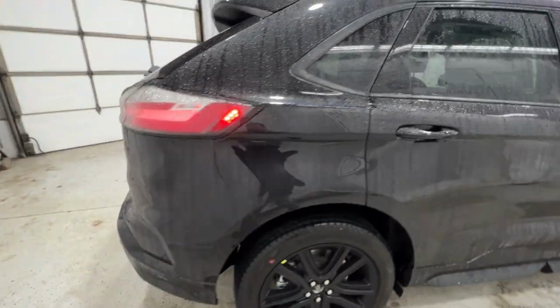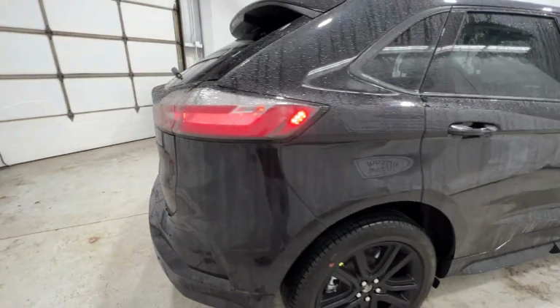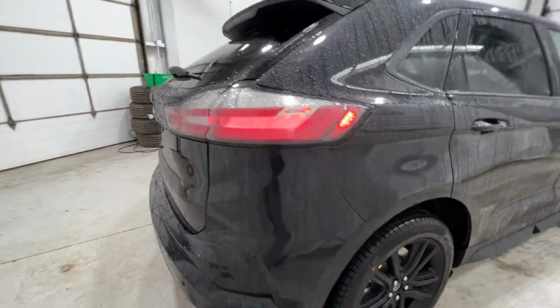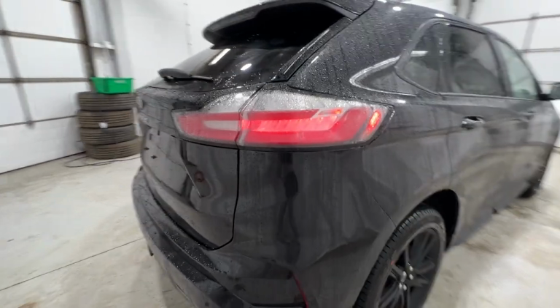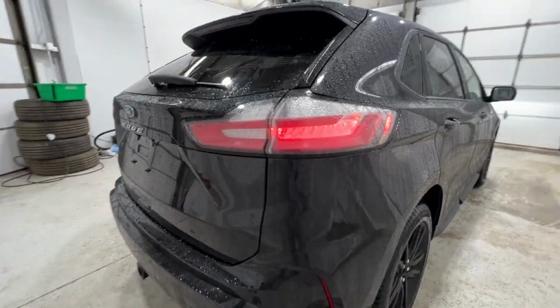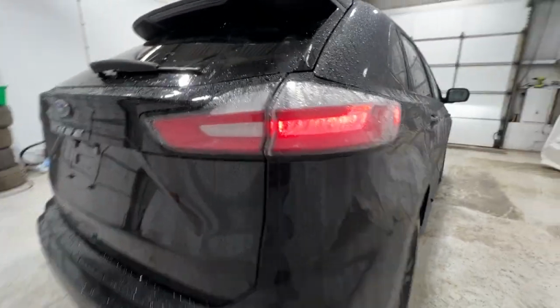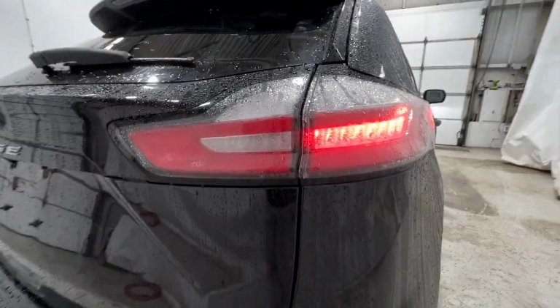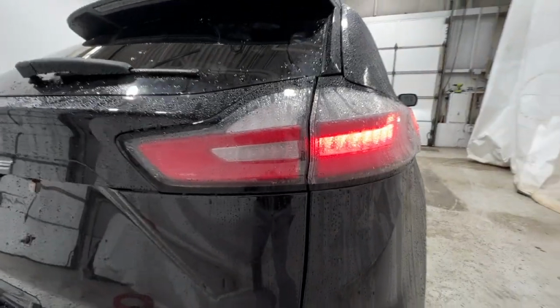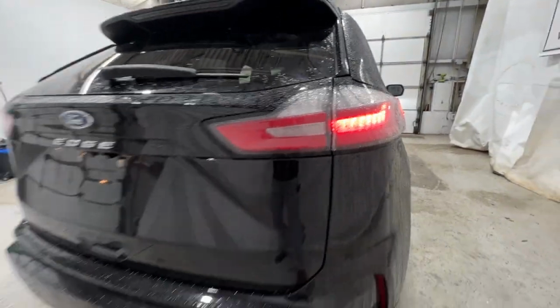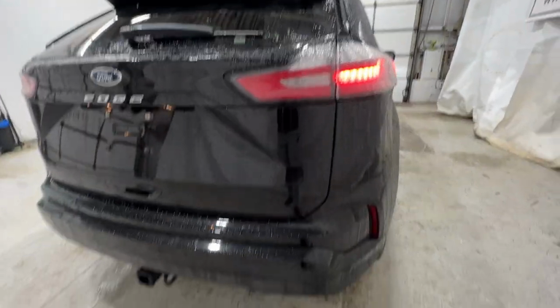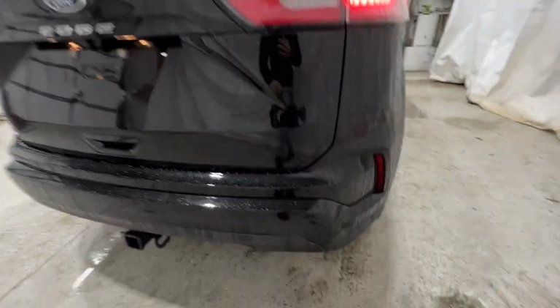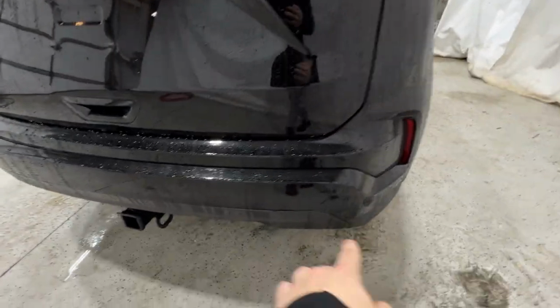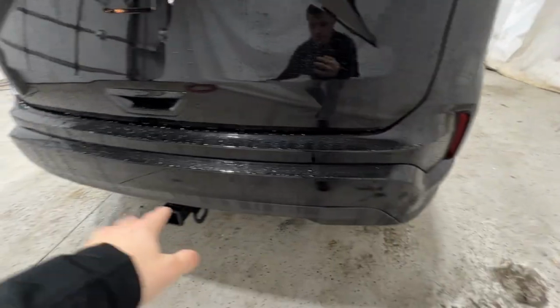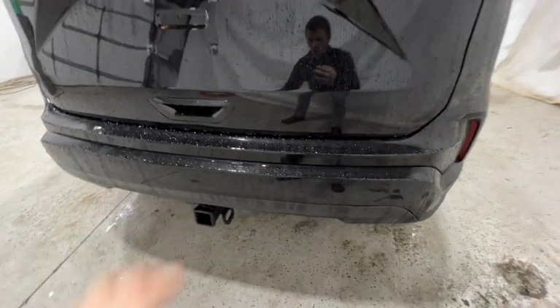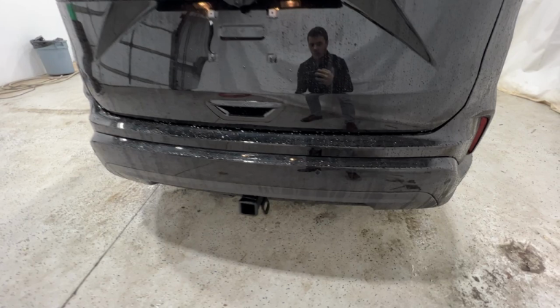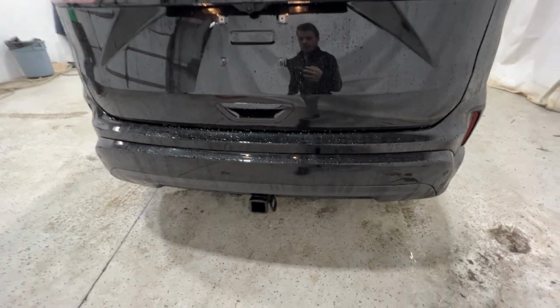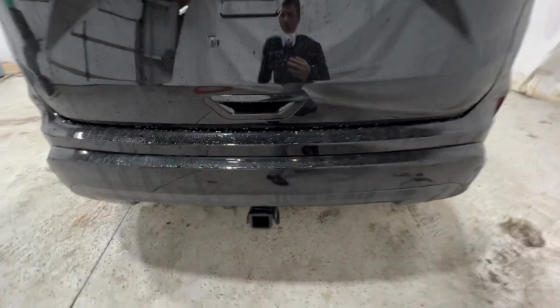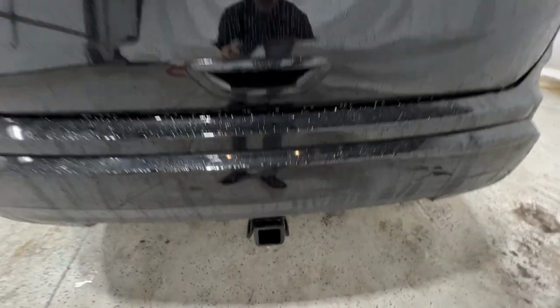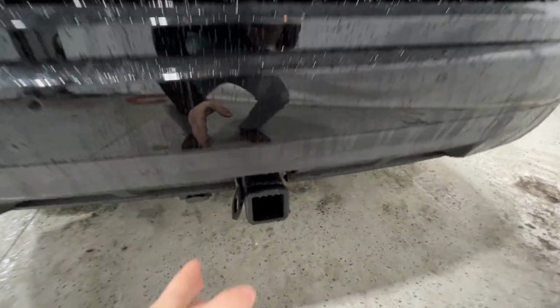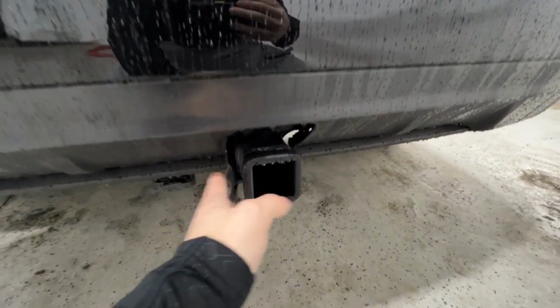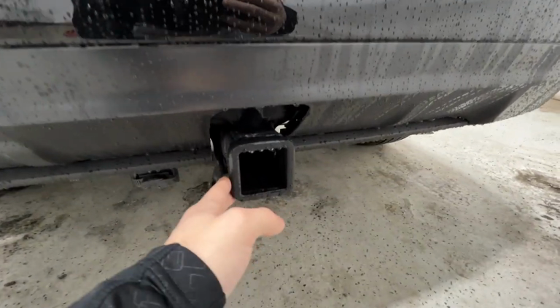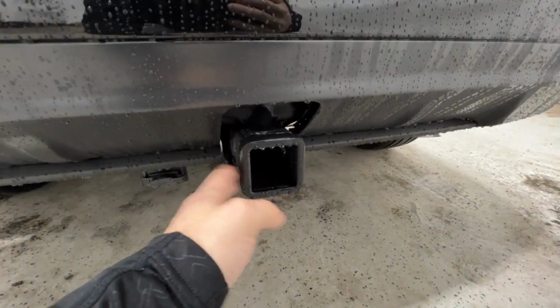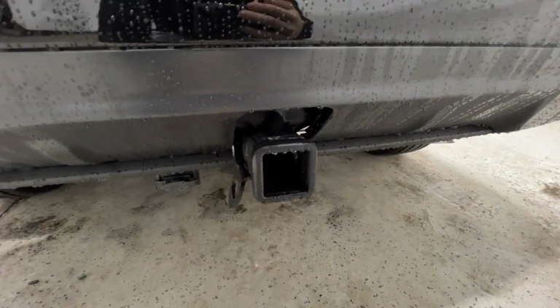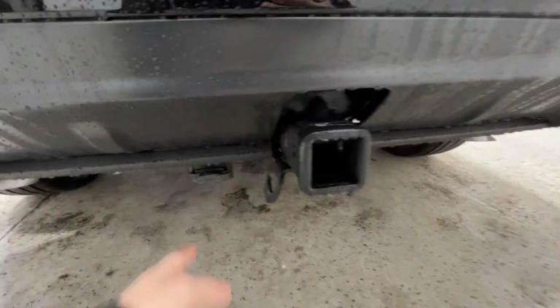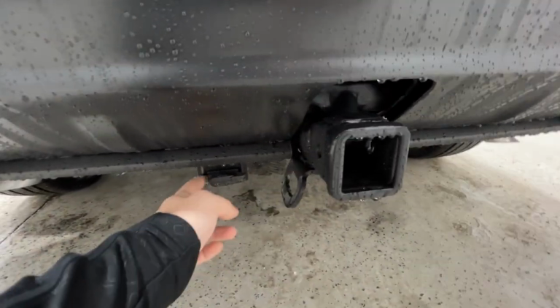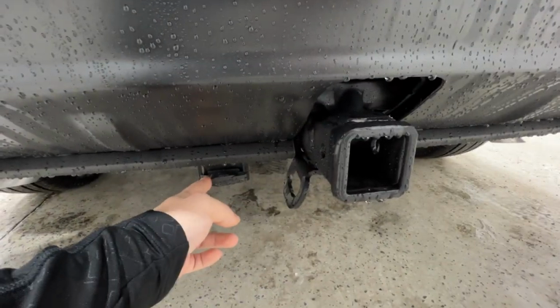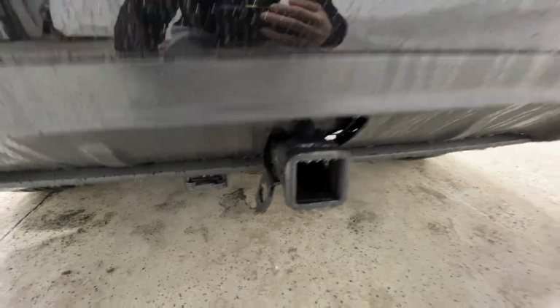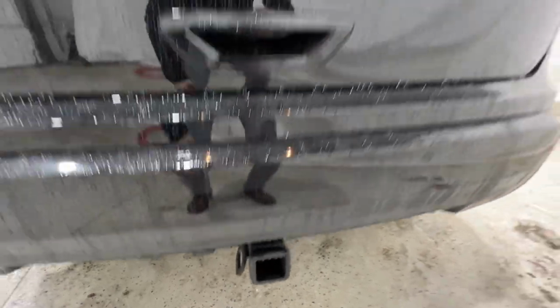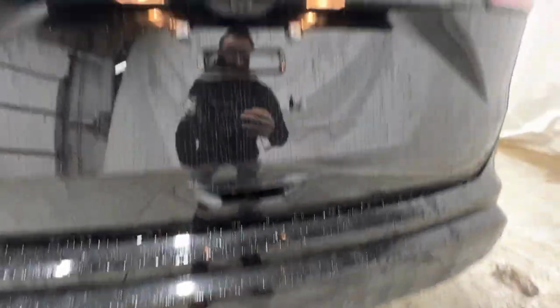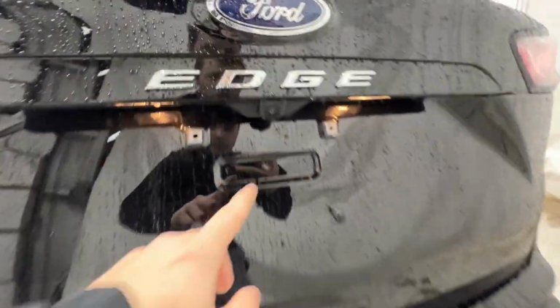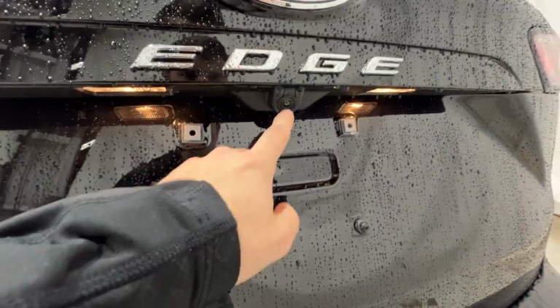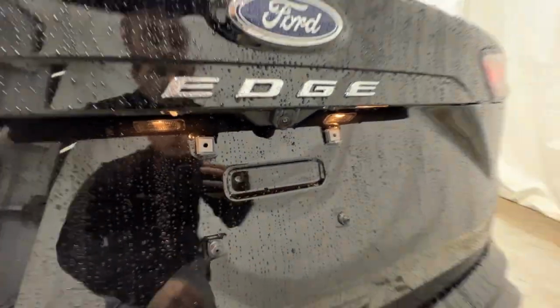Coming around to the back end, we have full LED taillights and rear parking sensors along the bottom of the bumper. We also have the tow package — this is a Class 2 trailer tow package, which includes the 4-pin connector. We also have the rear view camera.